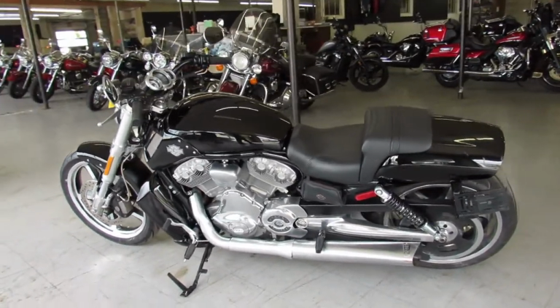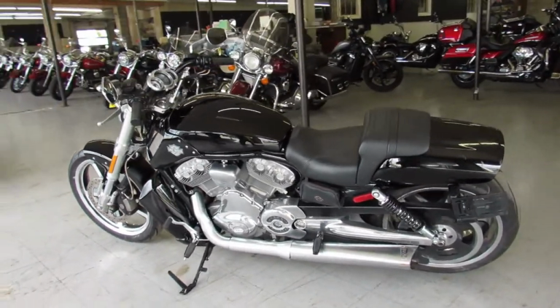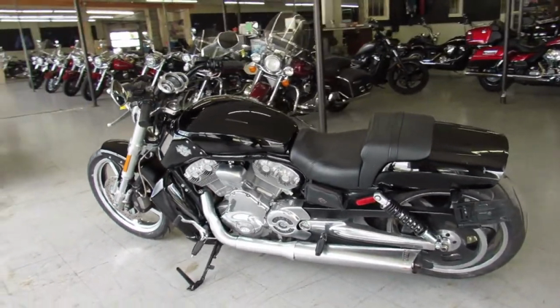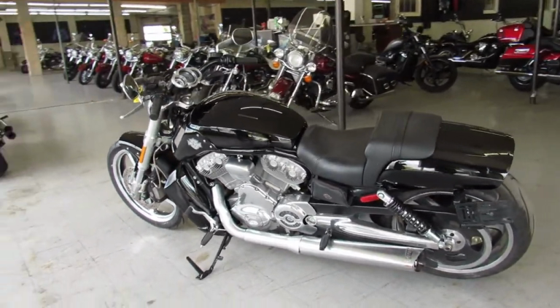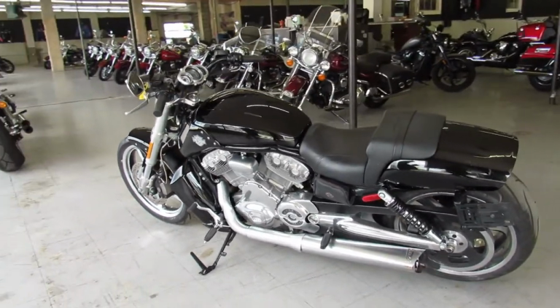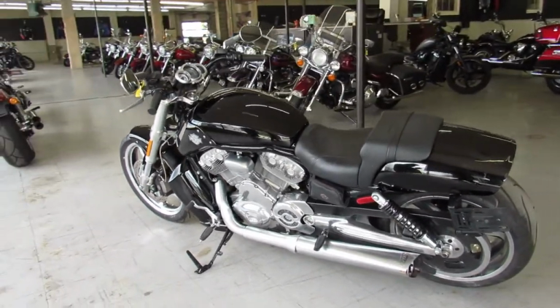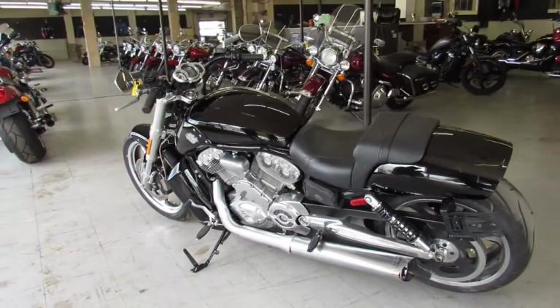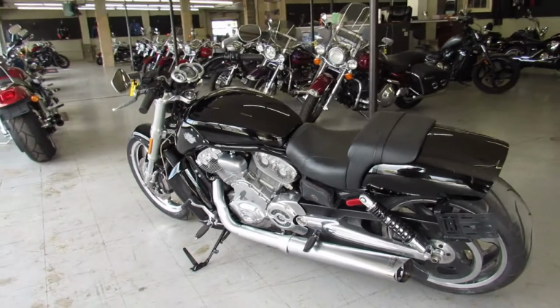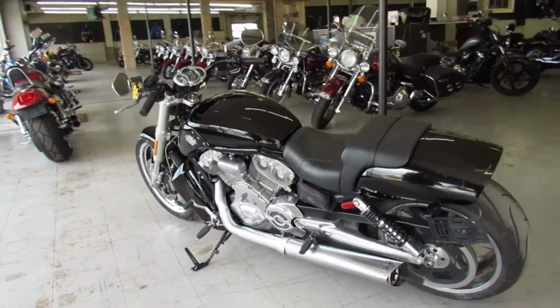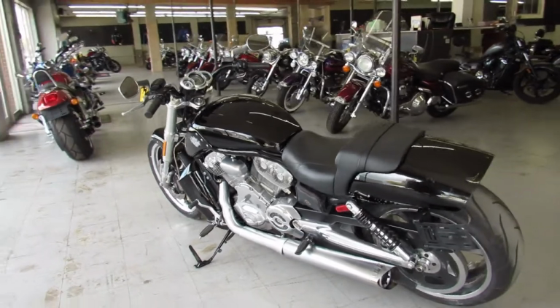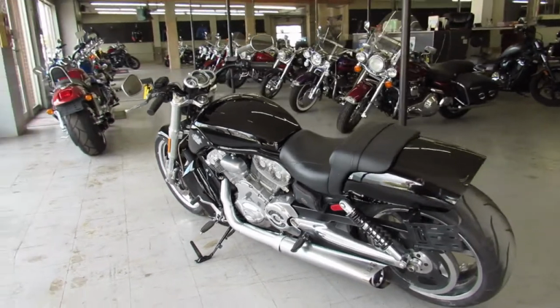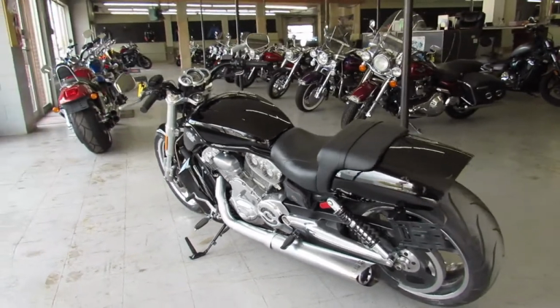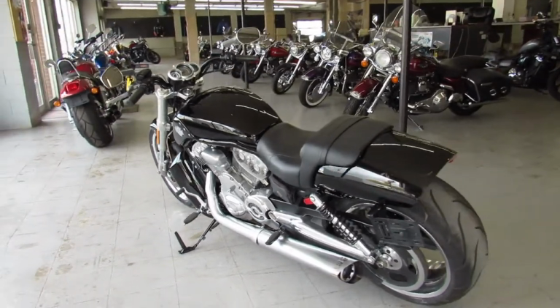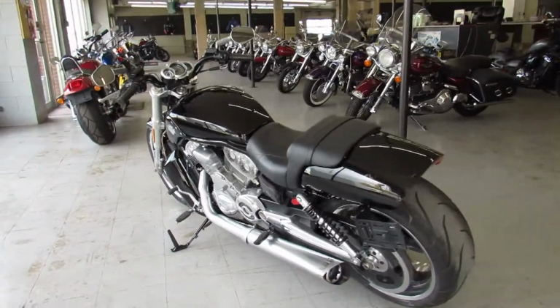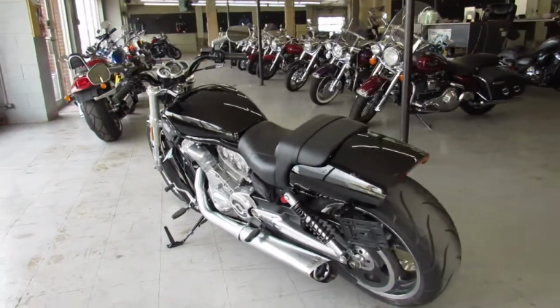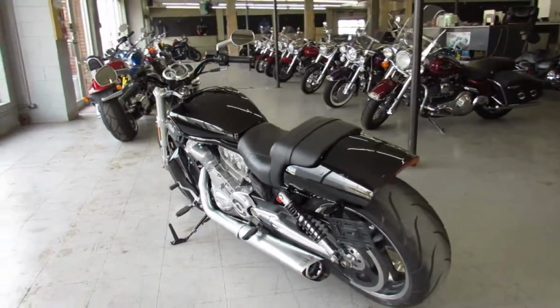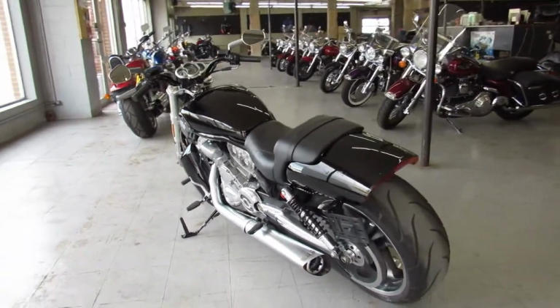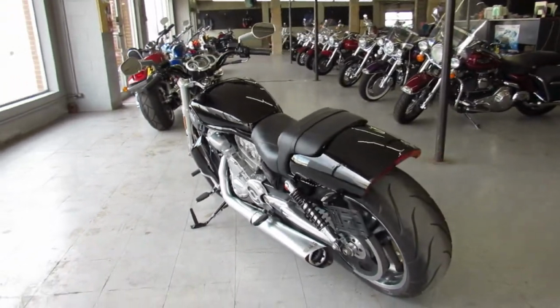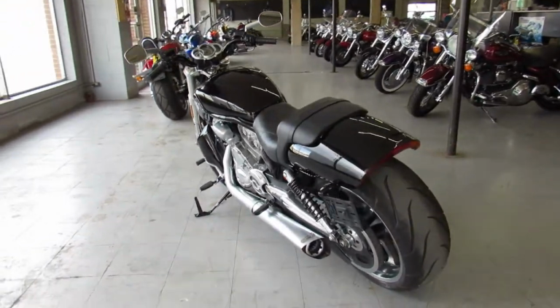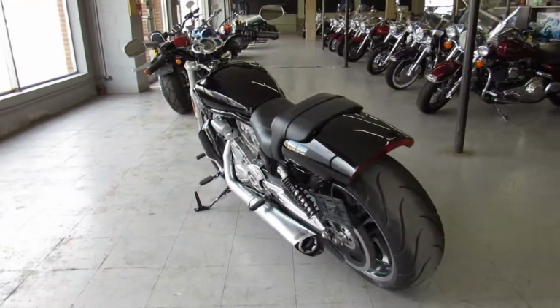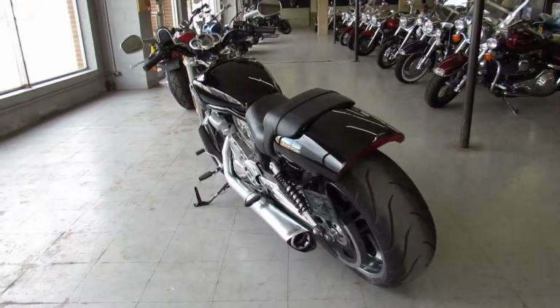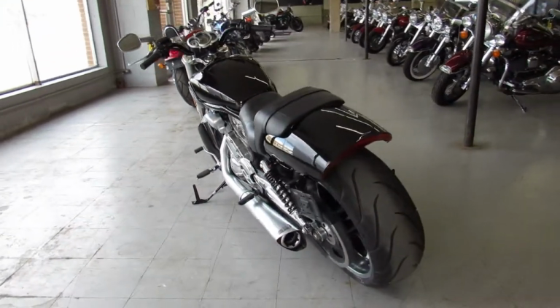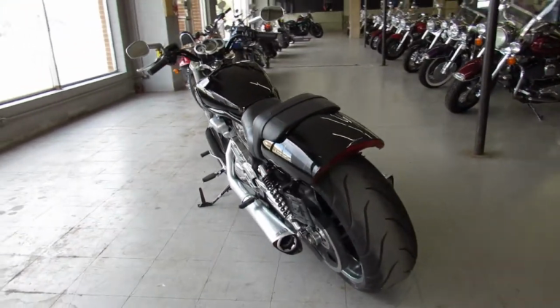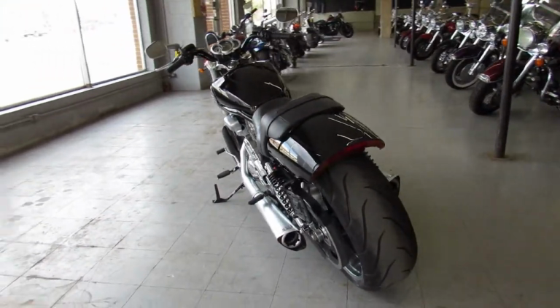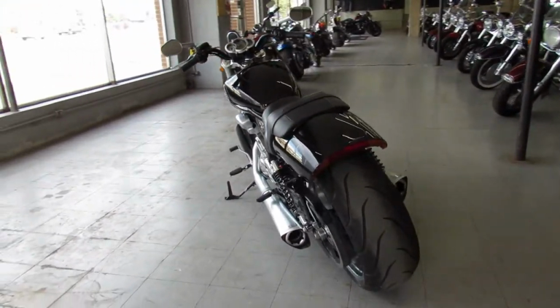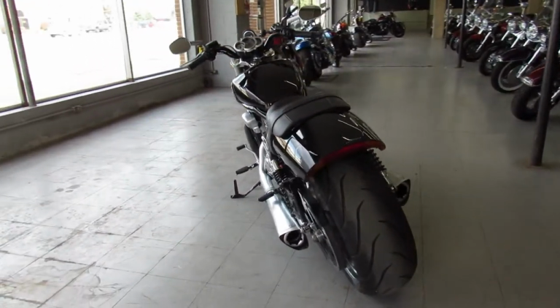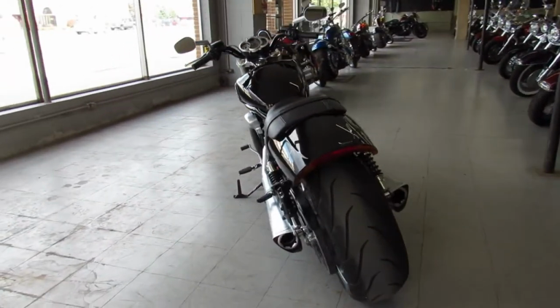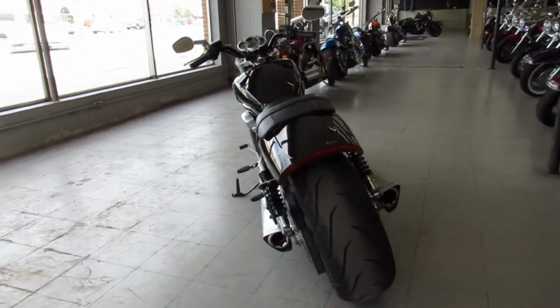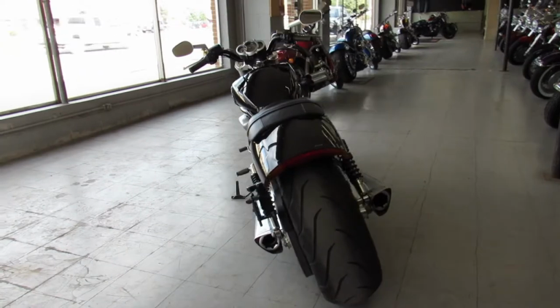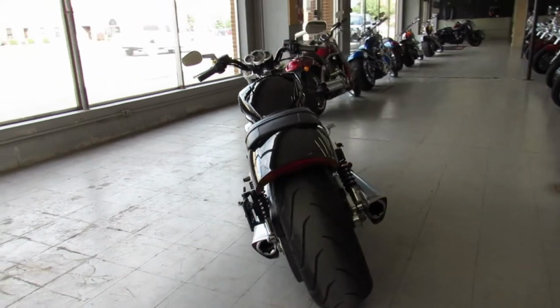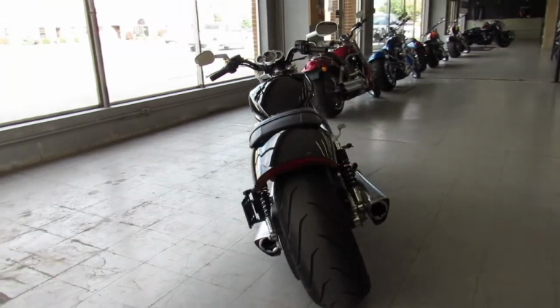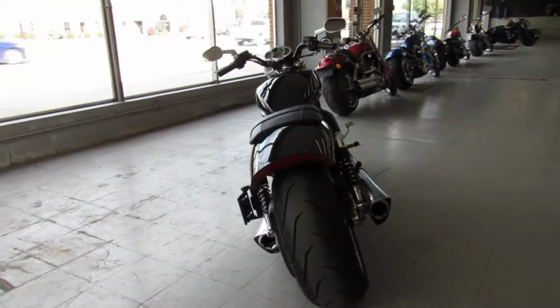just serviced and ready for the road. That's a 2011 V-Rod, 8,042 miles, only $94.99.